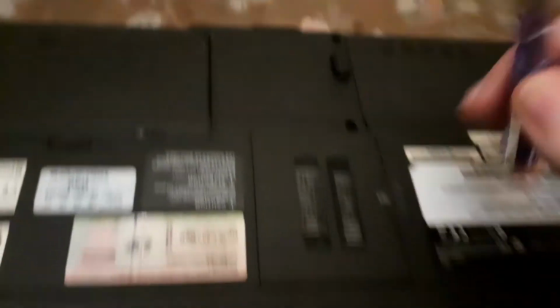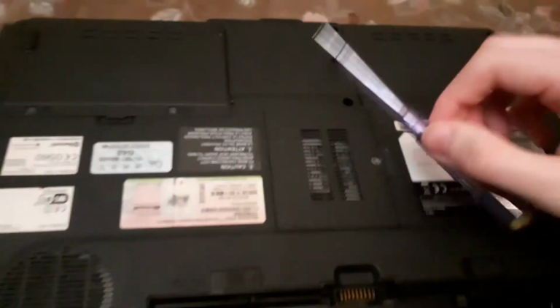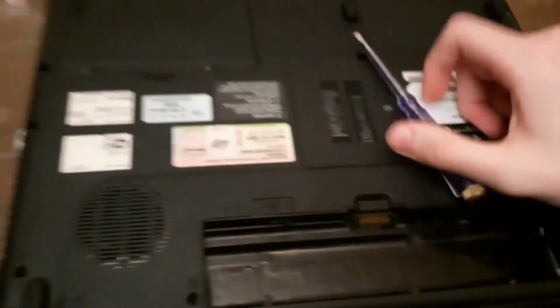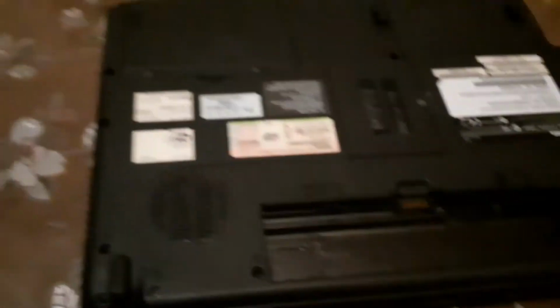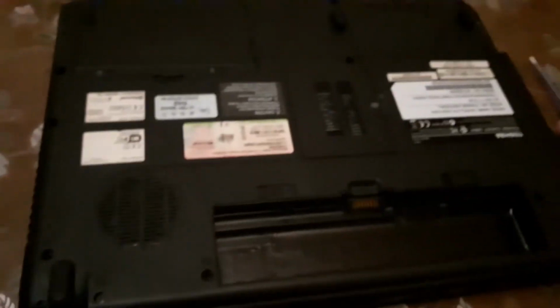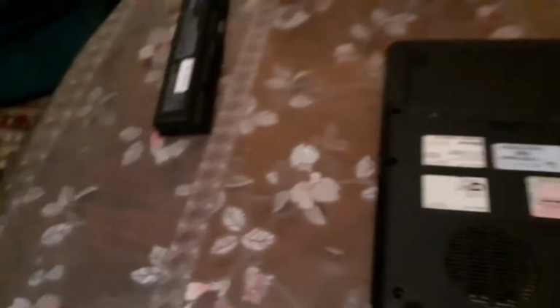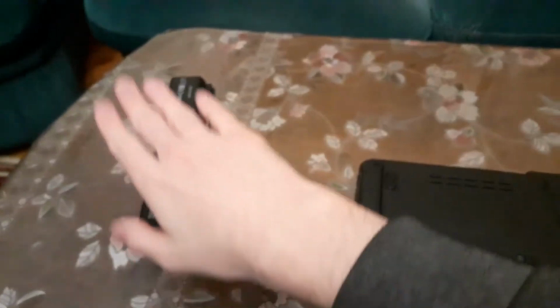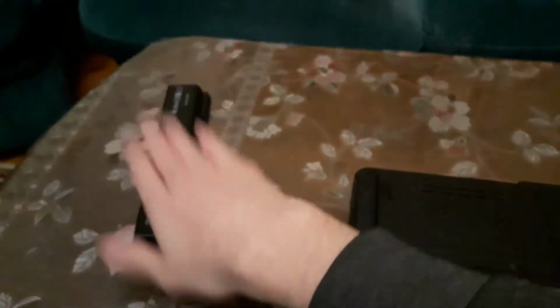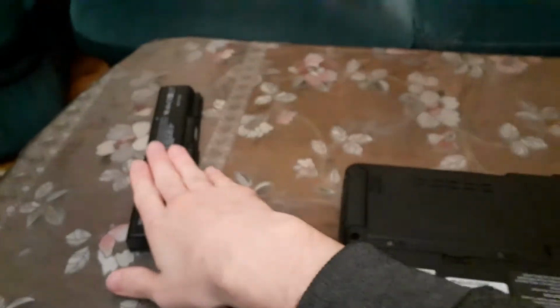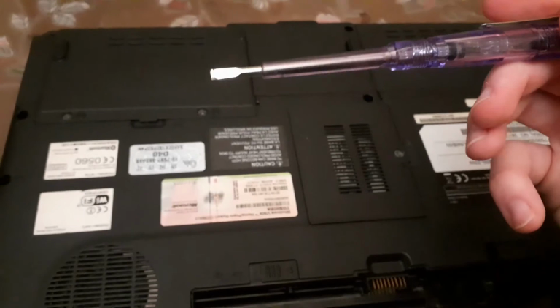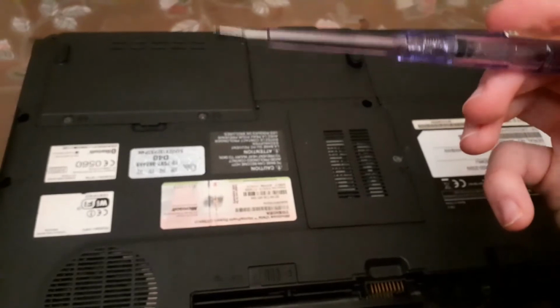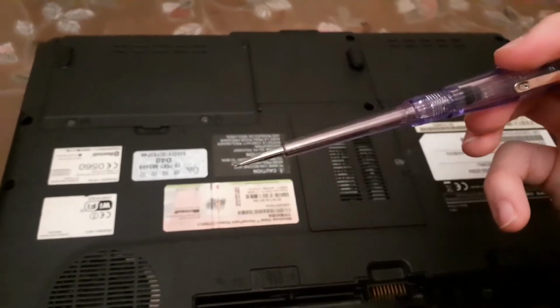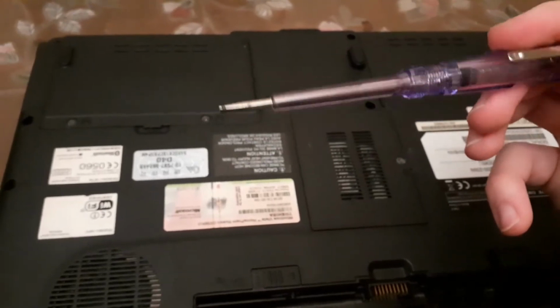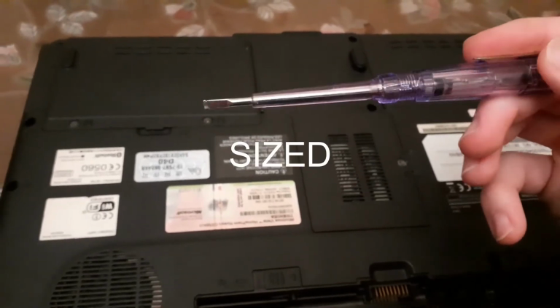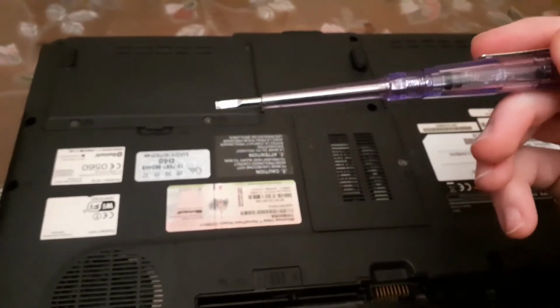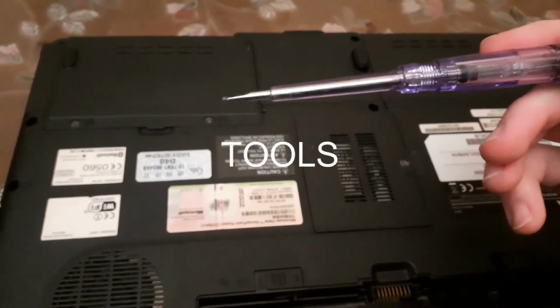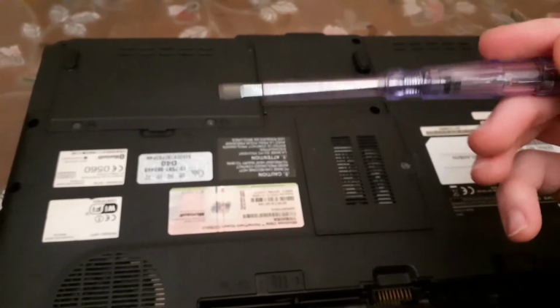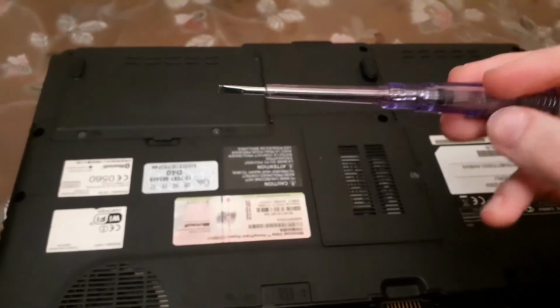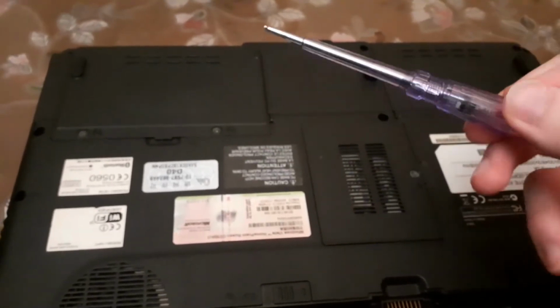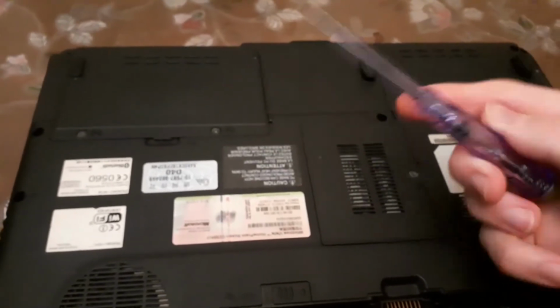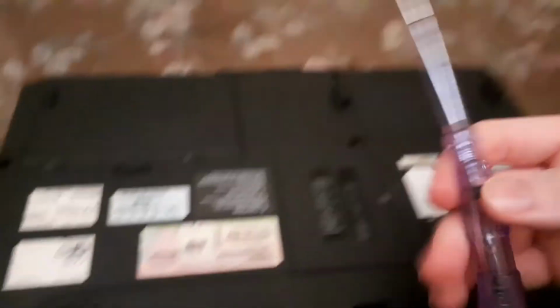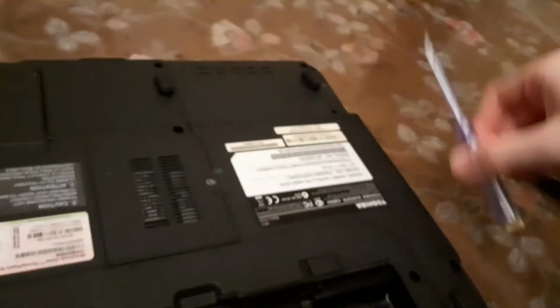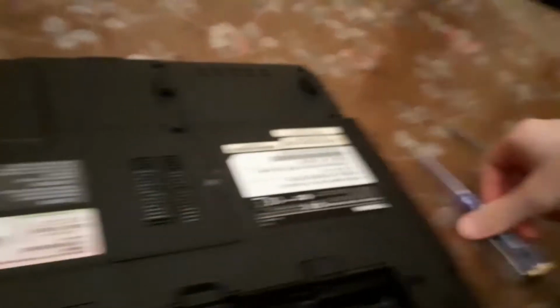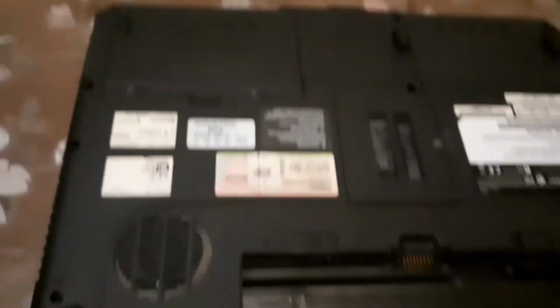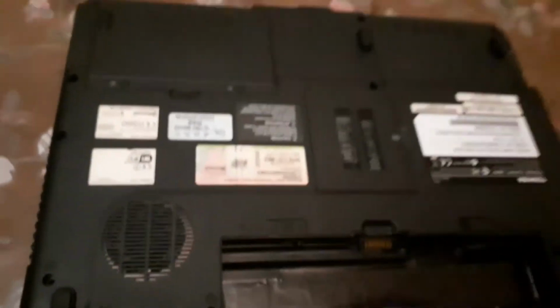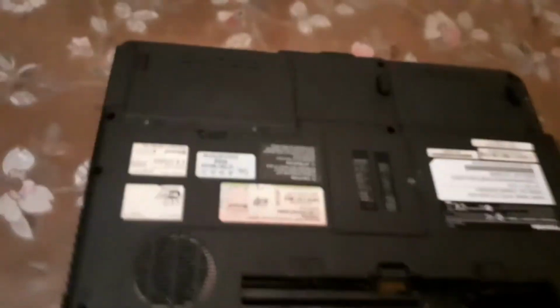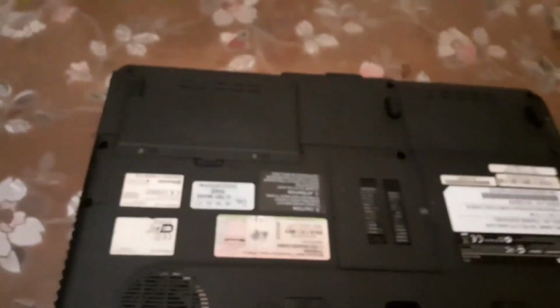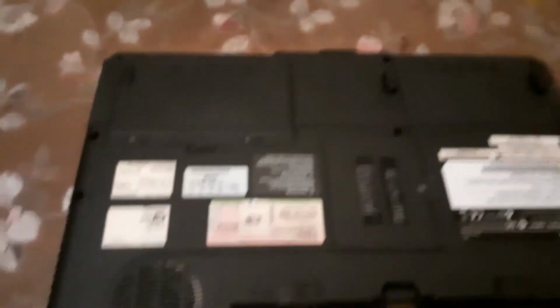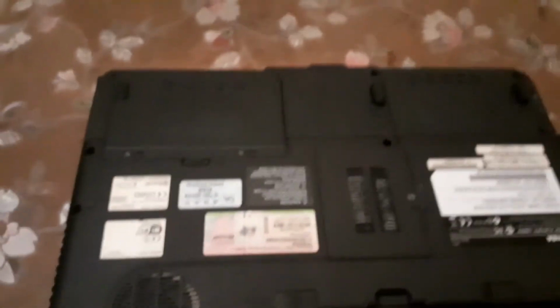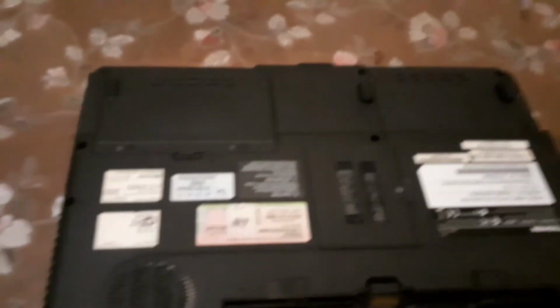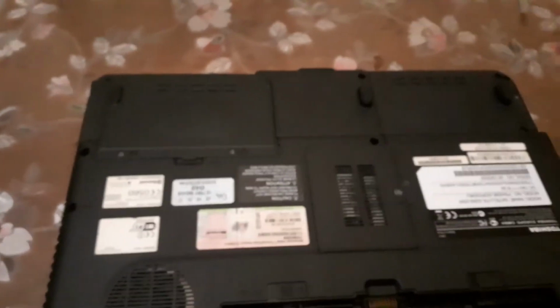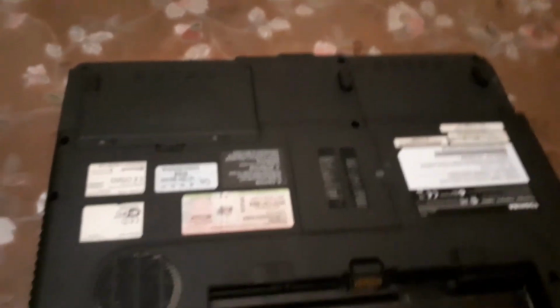So yeah guys, before even removing the battery, pick the right size tool. Alright then, see you guys in the next videos — bye-bye!